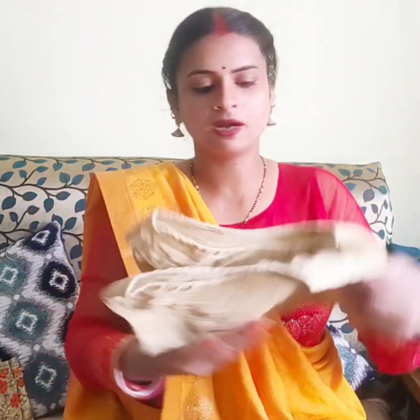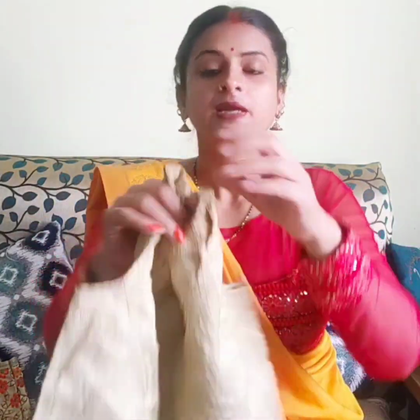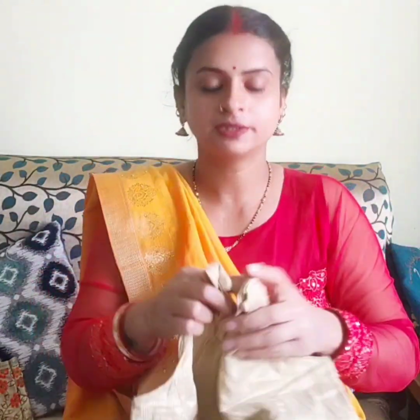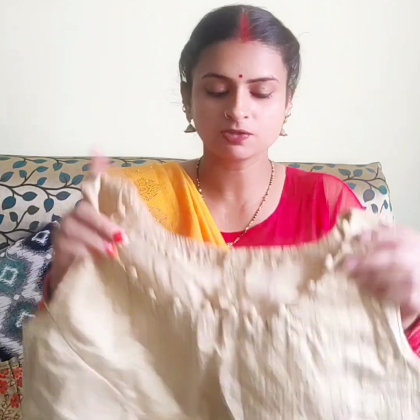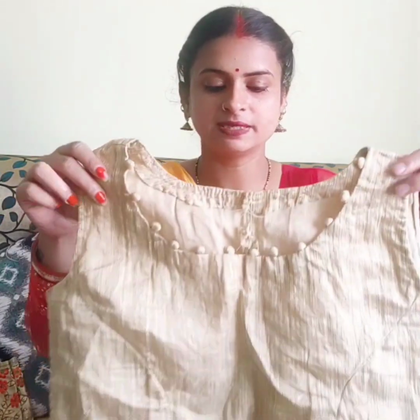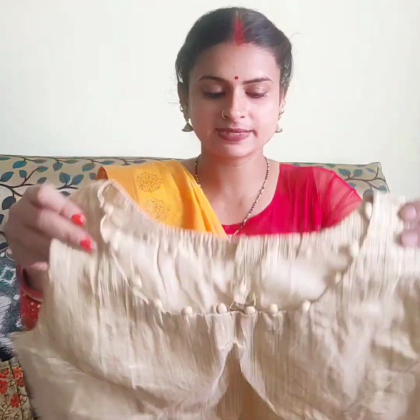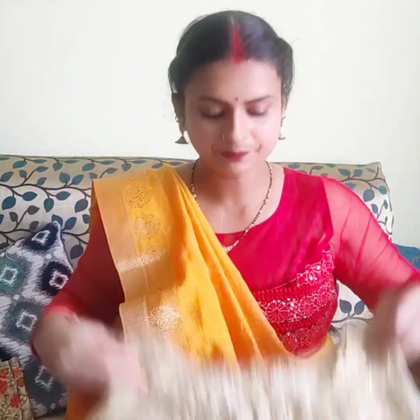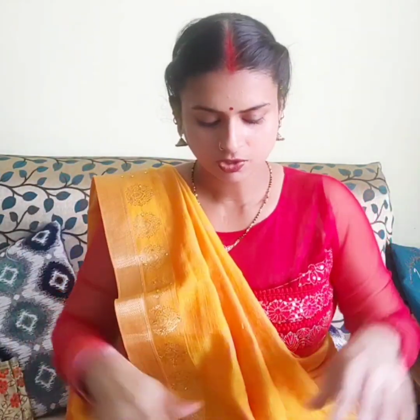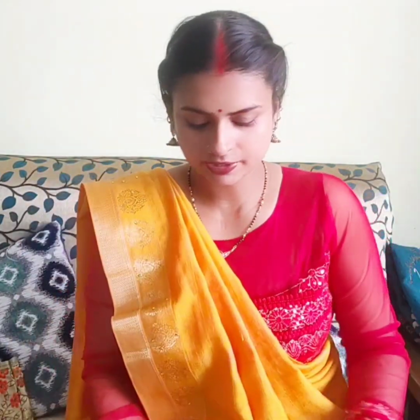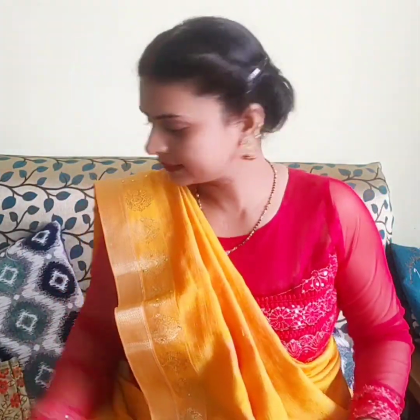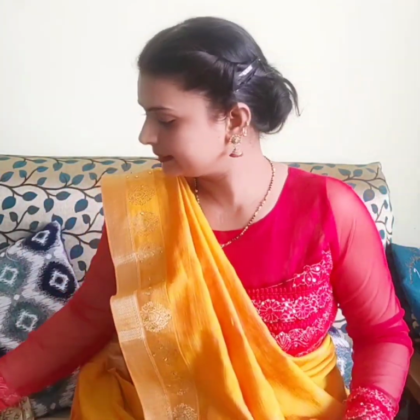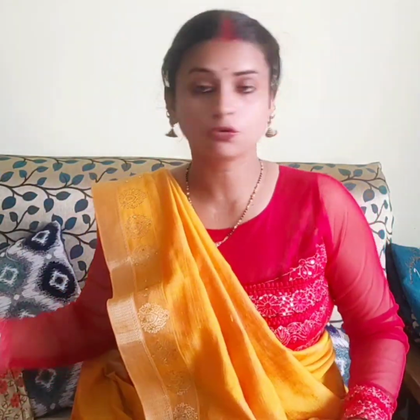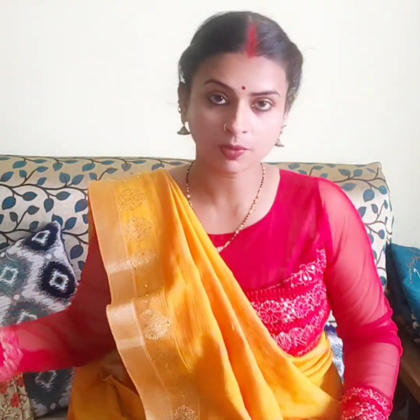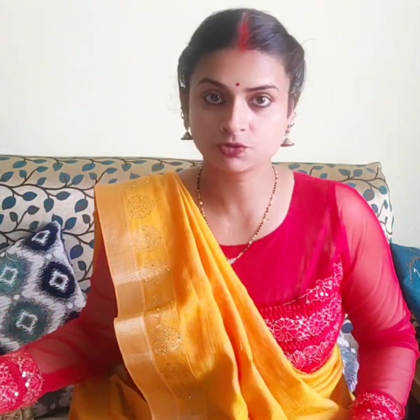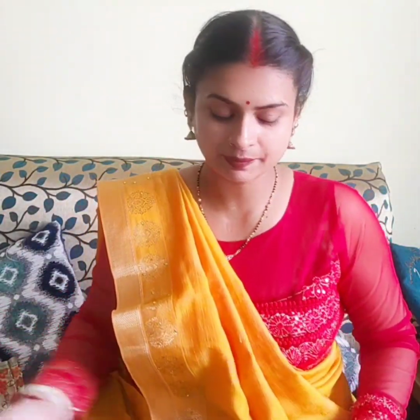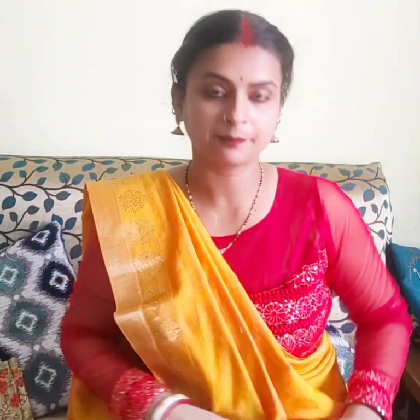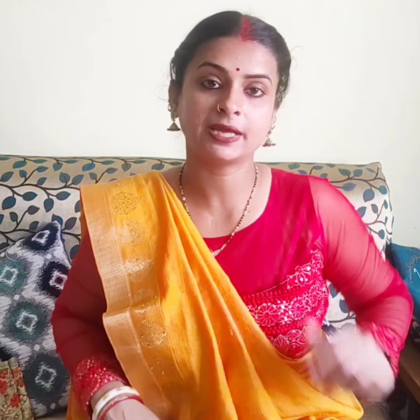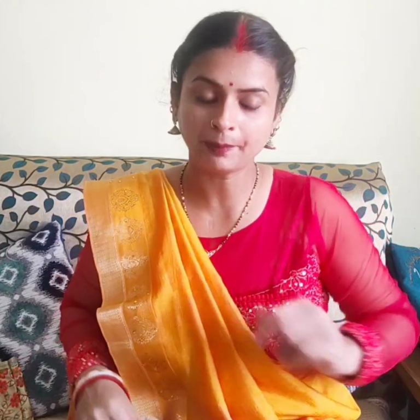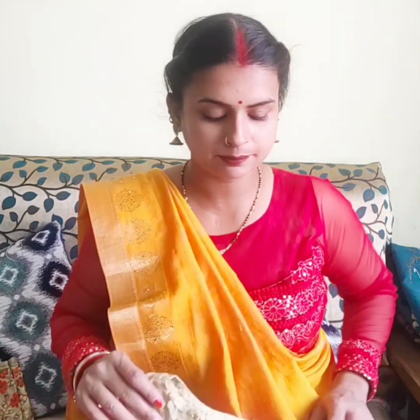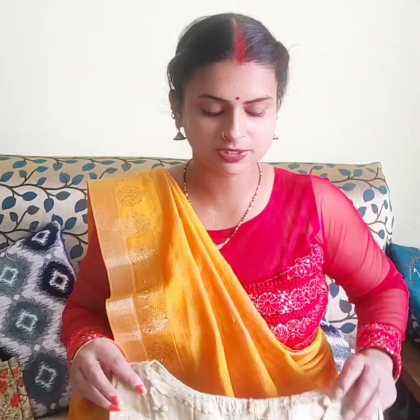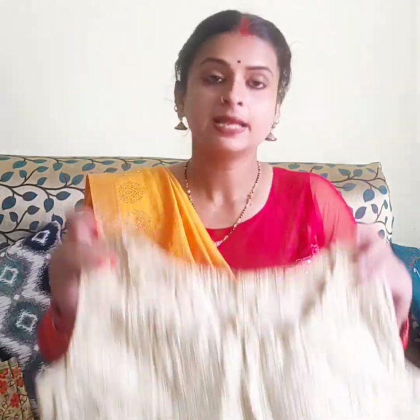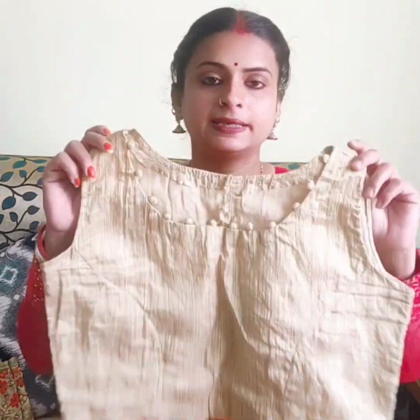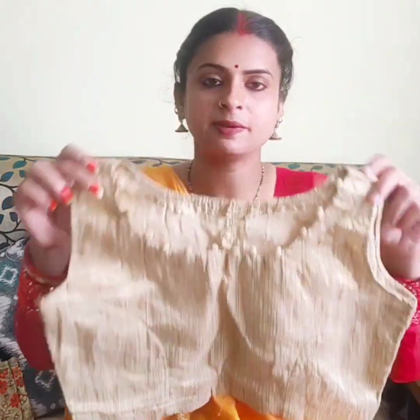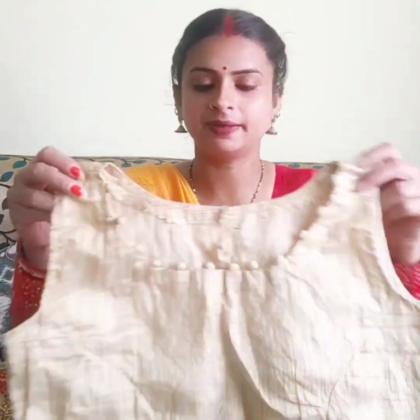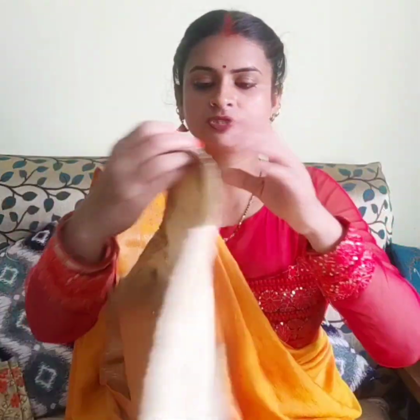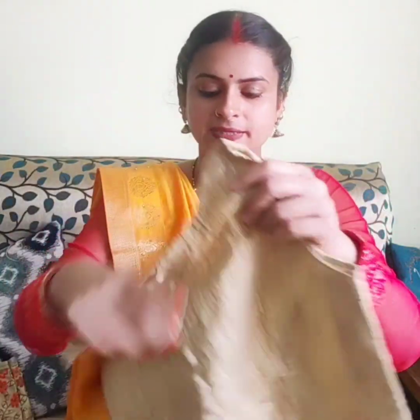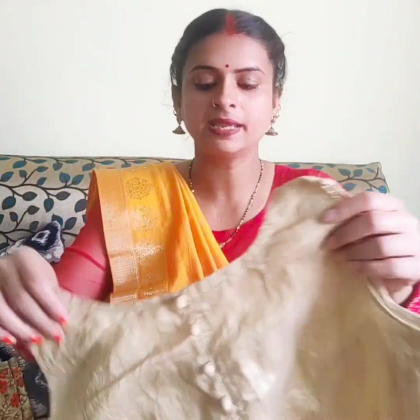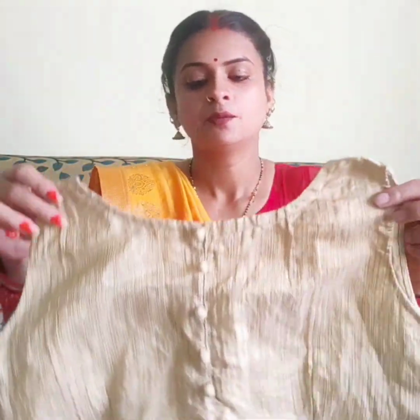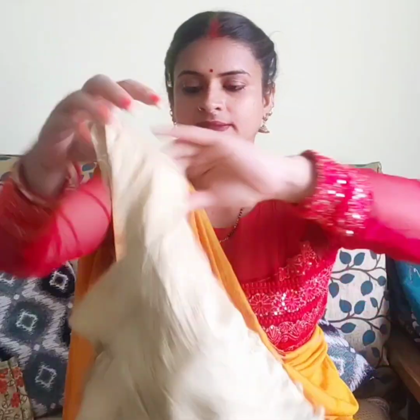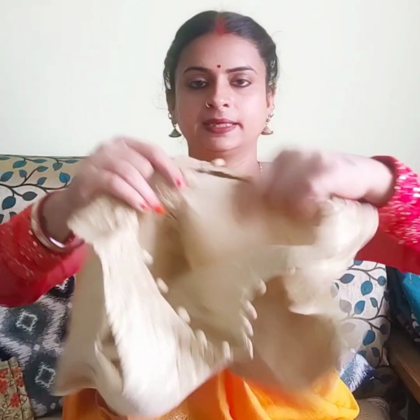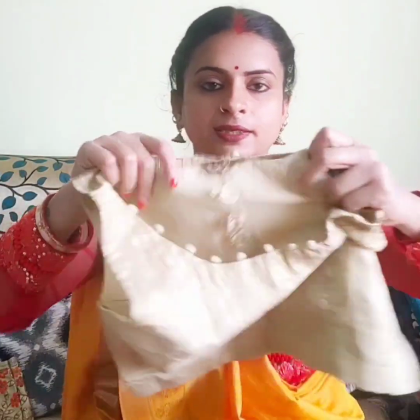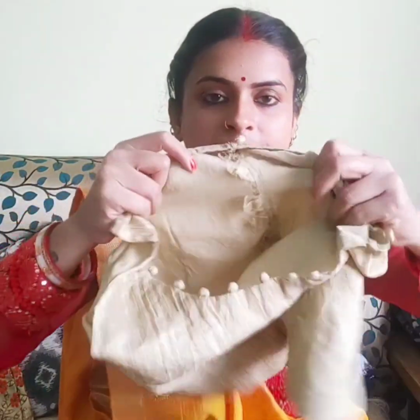The third blouse is my sleeveless one. These first two blouses are padded blouses, but this one is not padded. This was my own idea — I used a thermacol ball for the design.